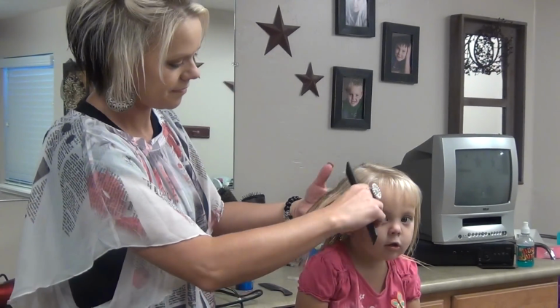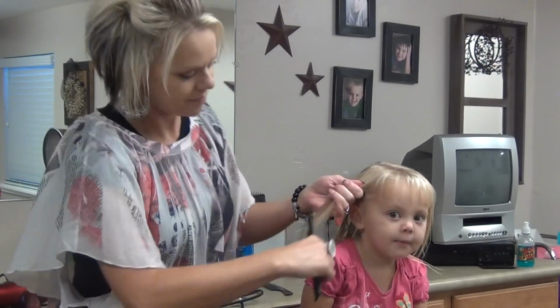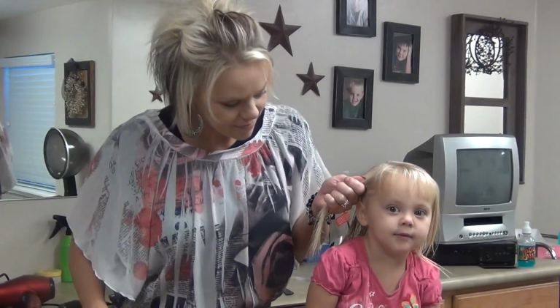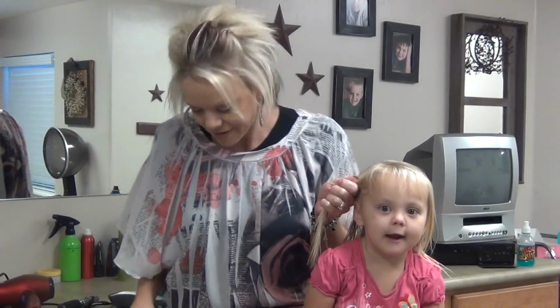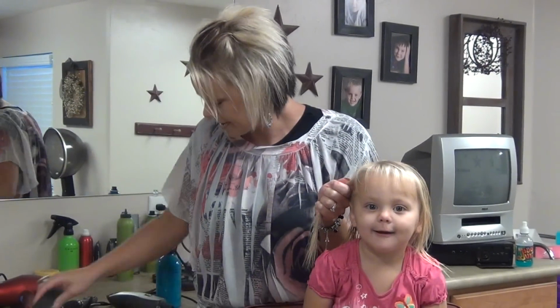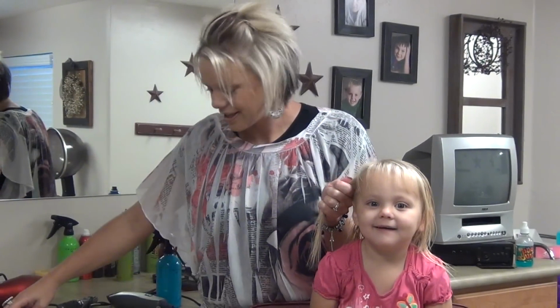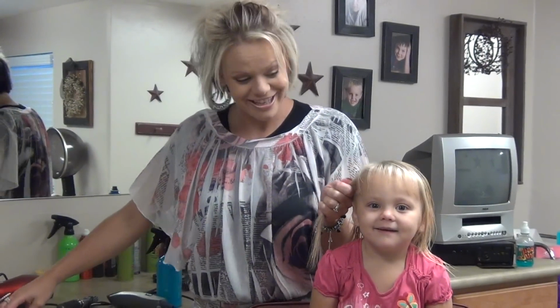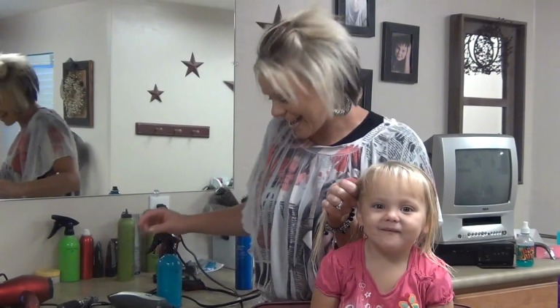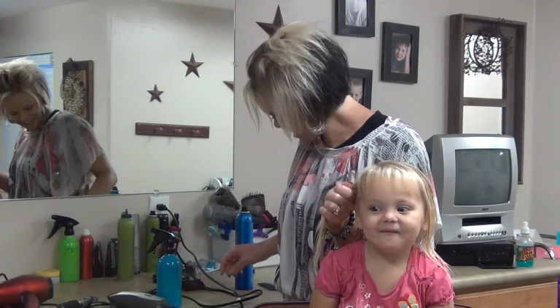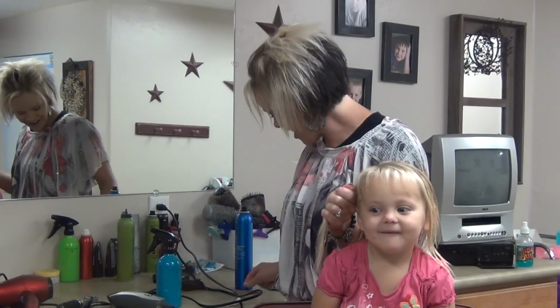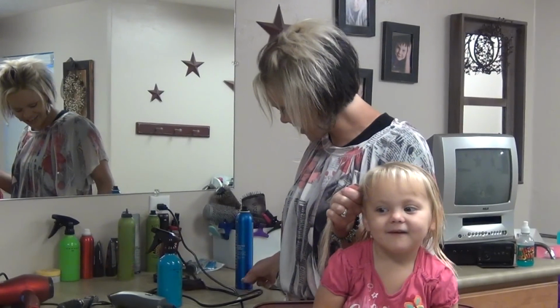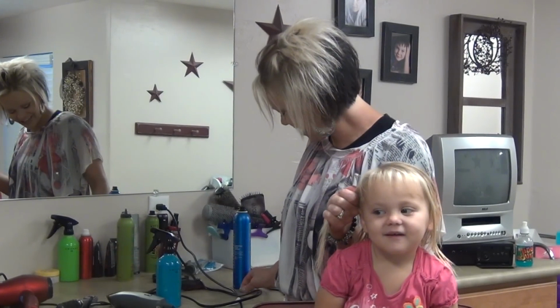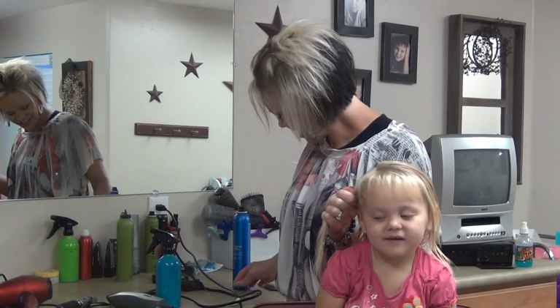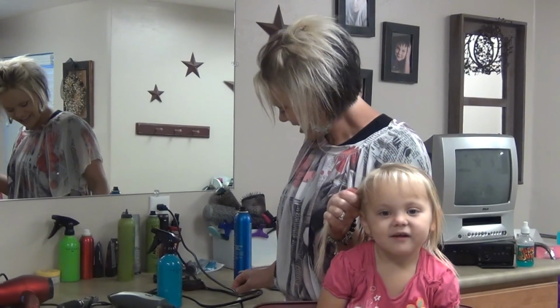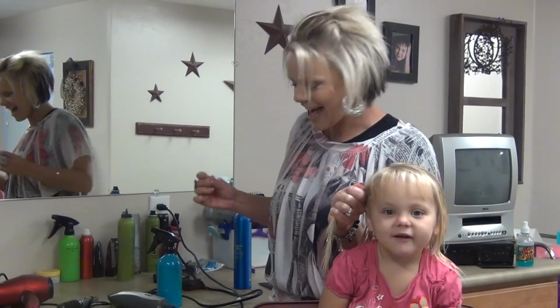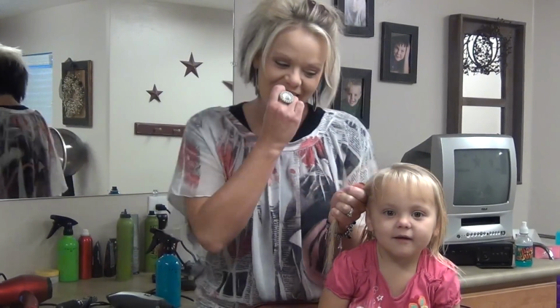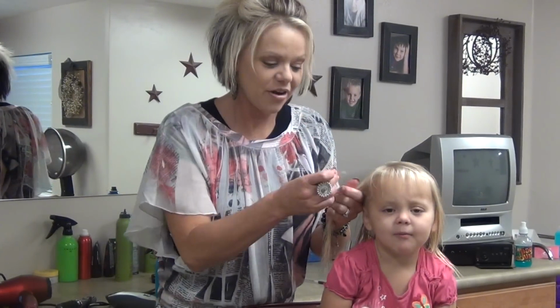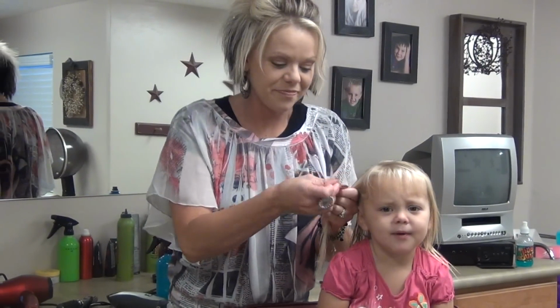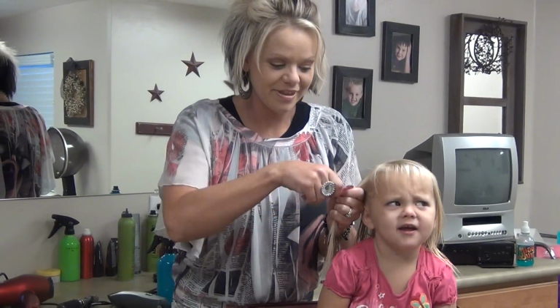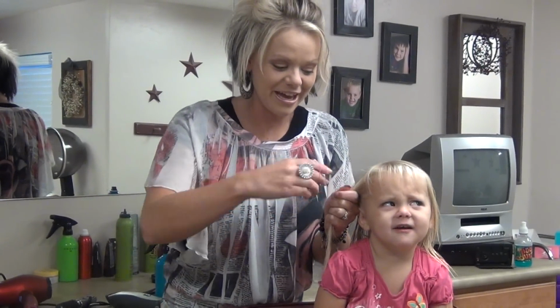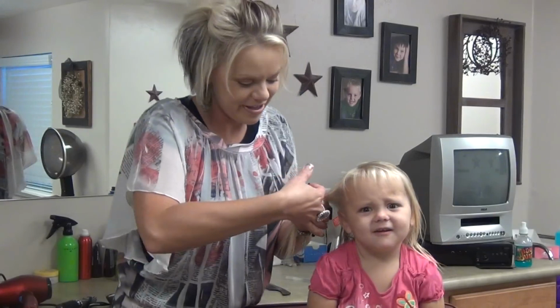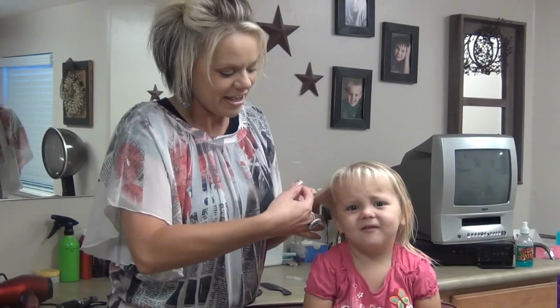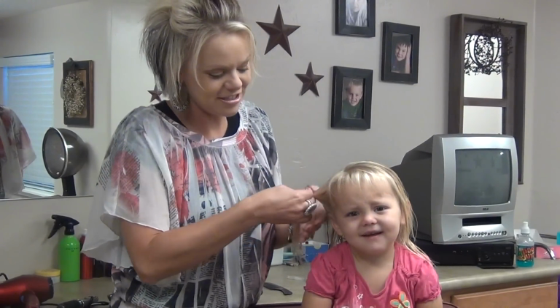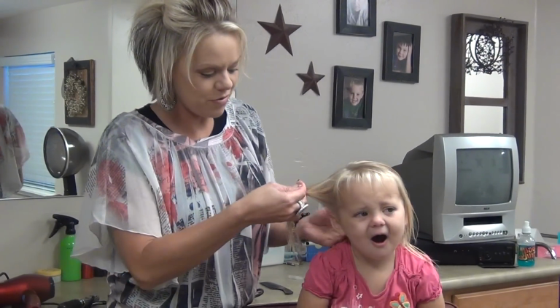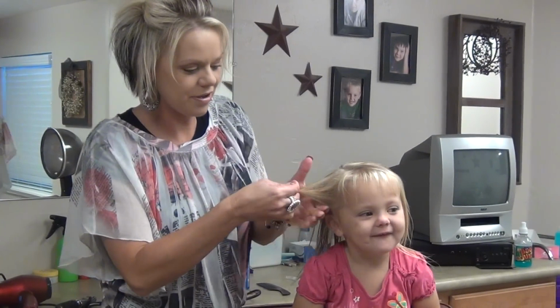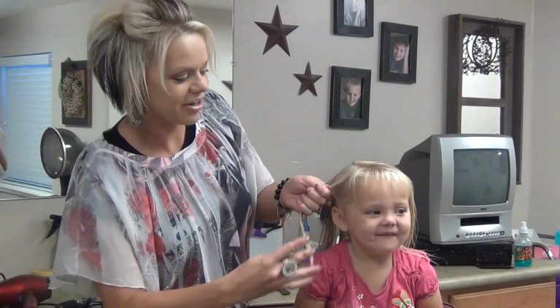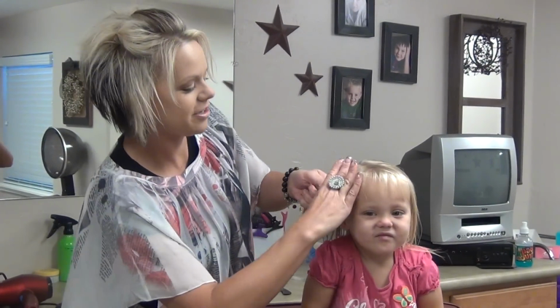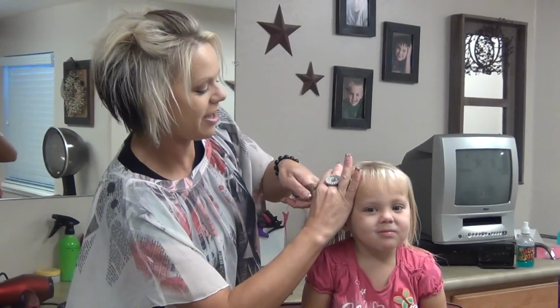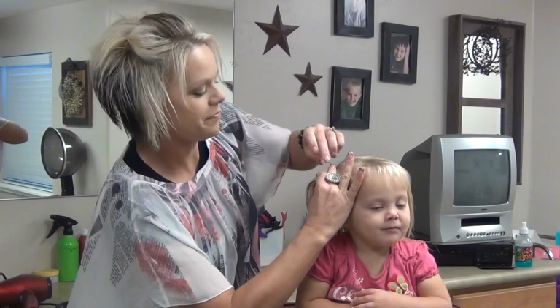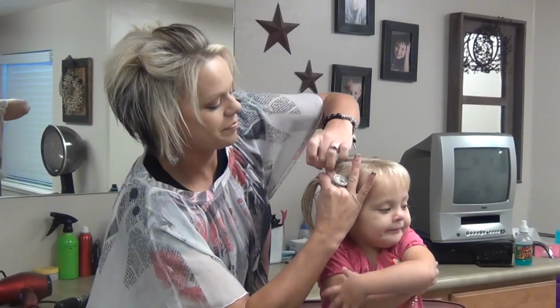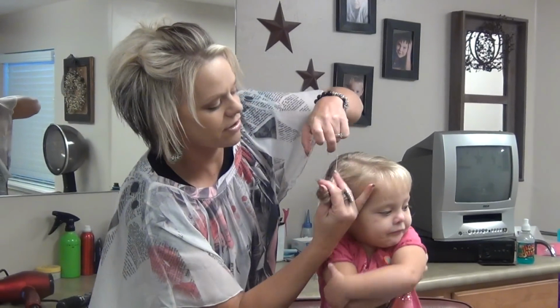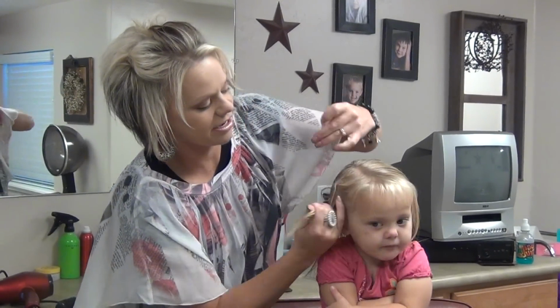Mom, baby, my hair cut. Yeah, you like to get your hair cut, huh? Yeah. Okay. So, we're going to do a ponytail right here.